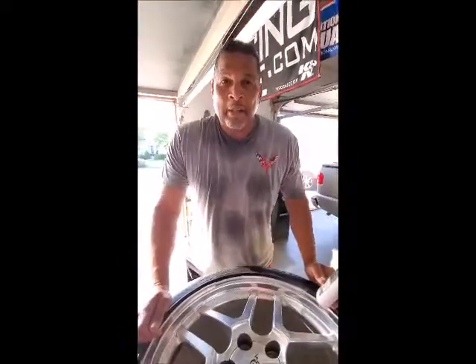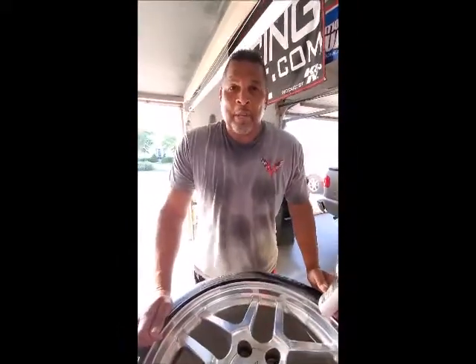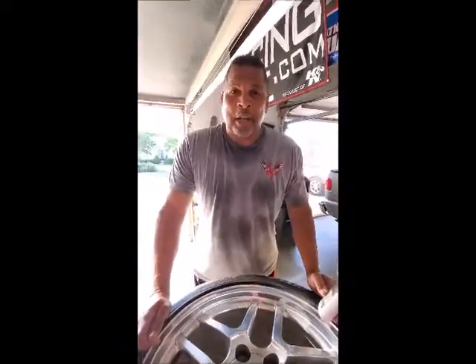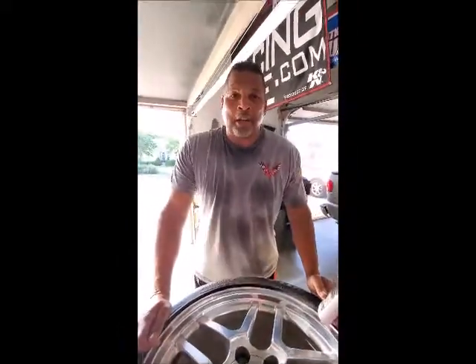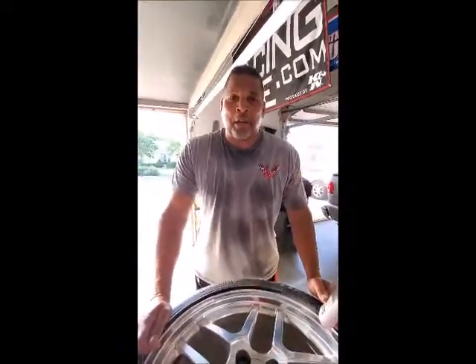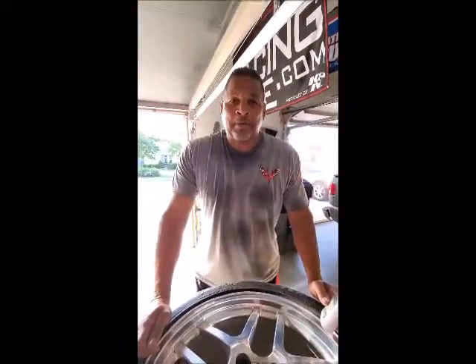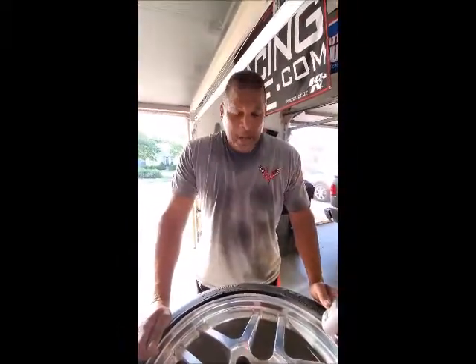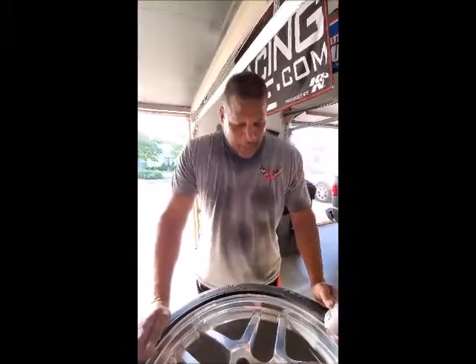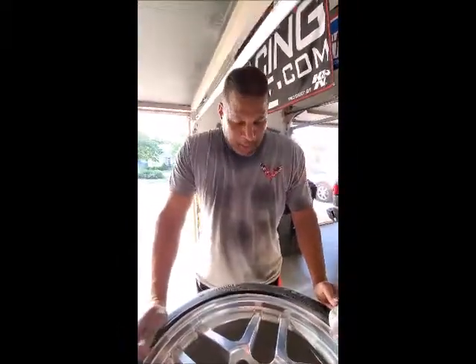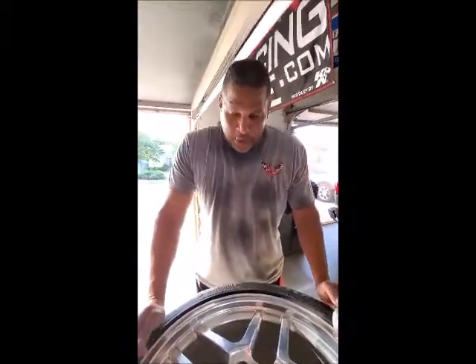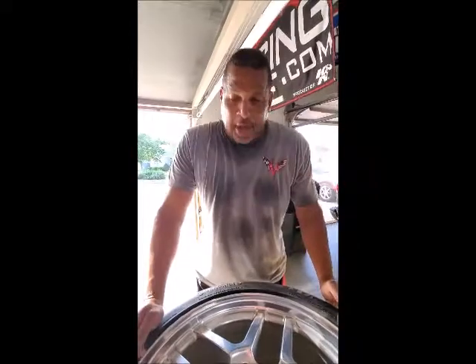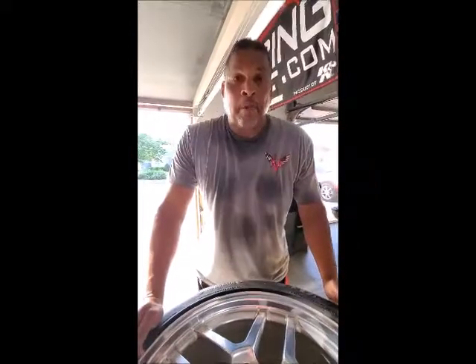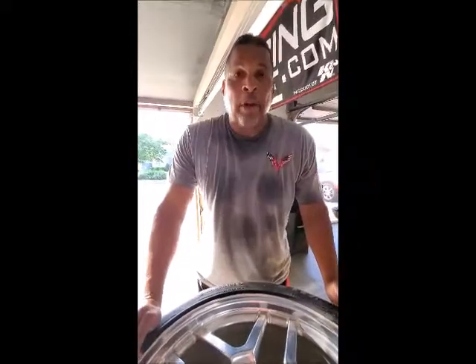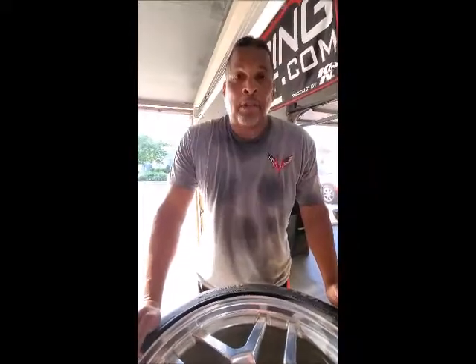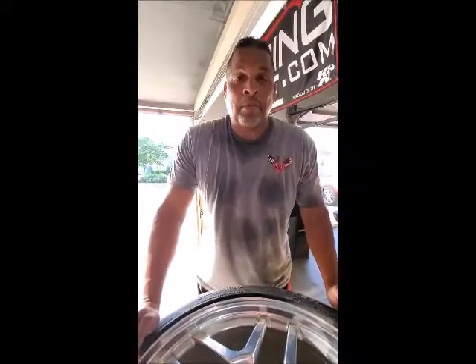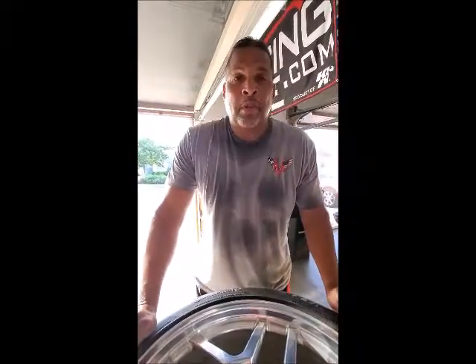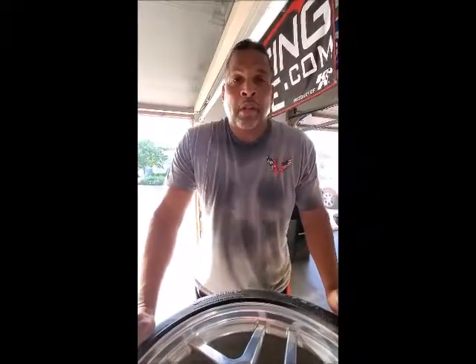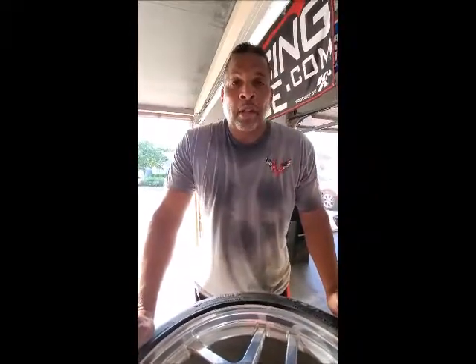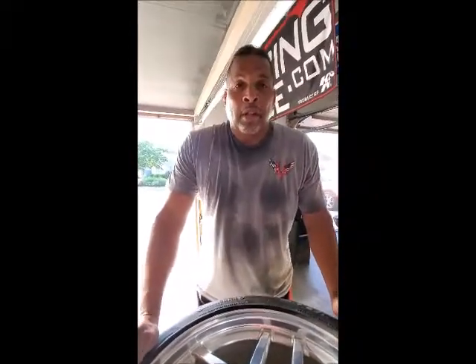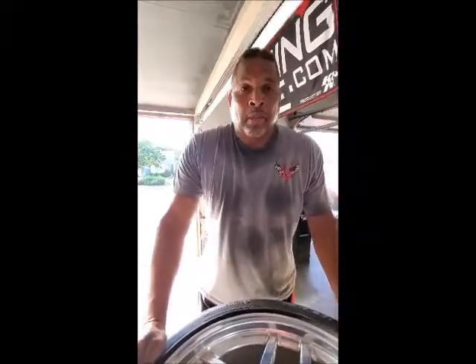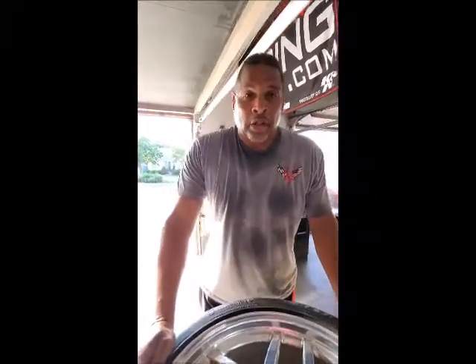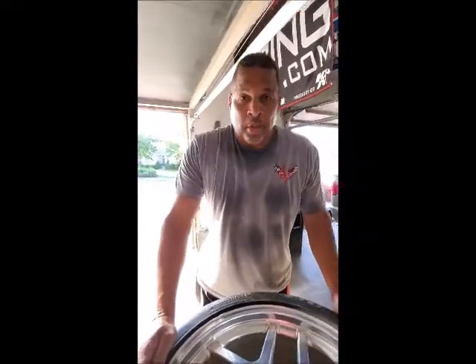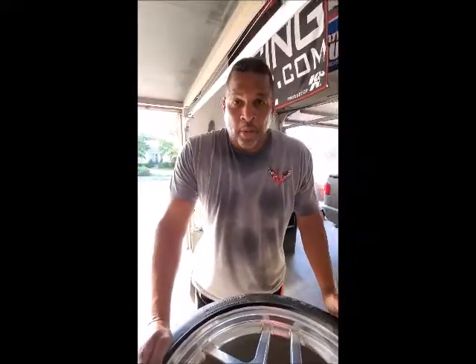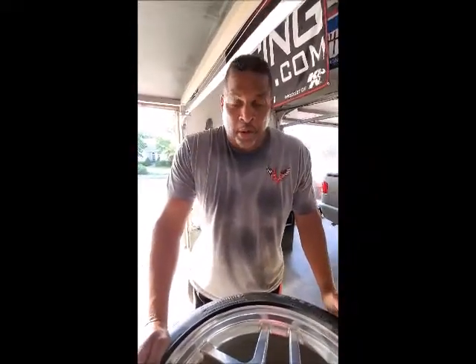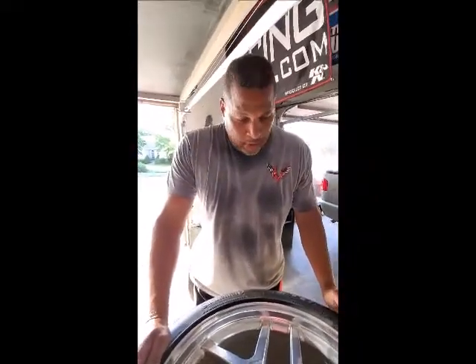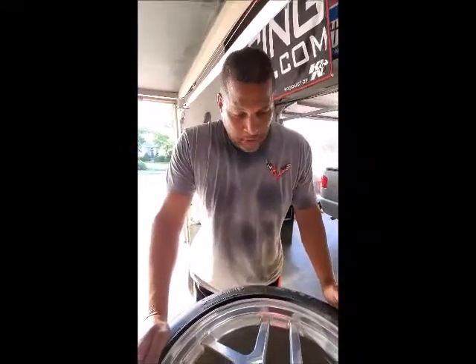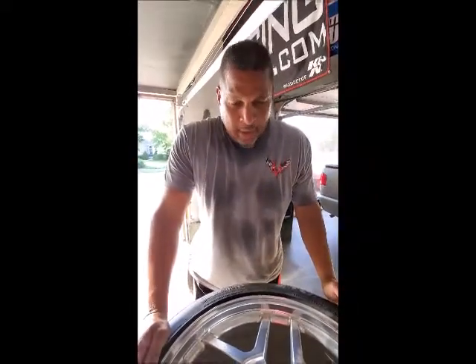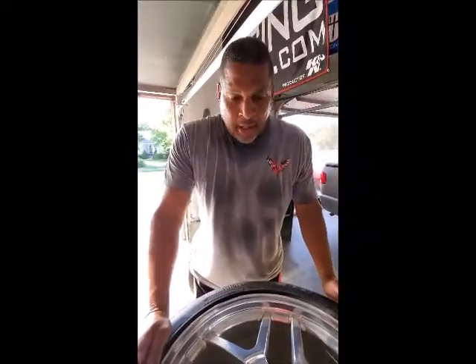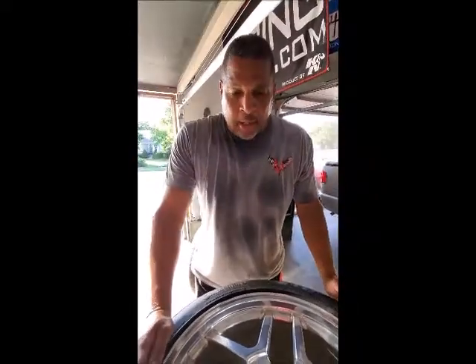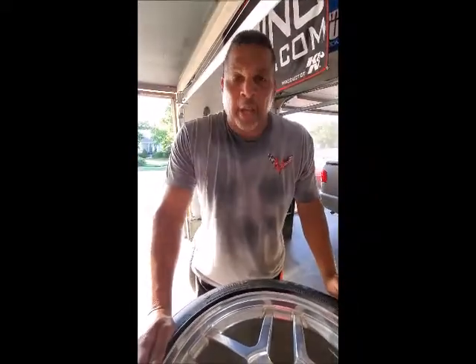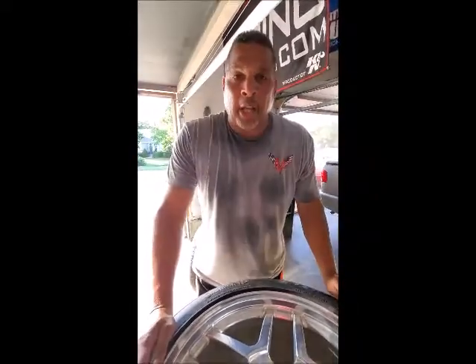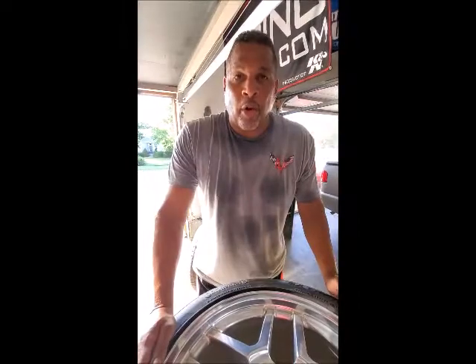B. McGinnis here, getting ready to show you how to polish the aluminum wheels and get them looking like chrome.